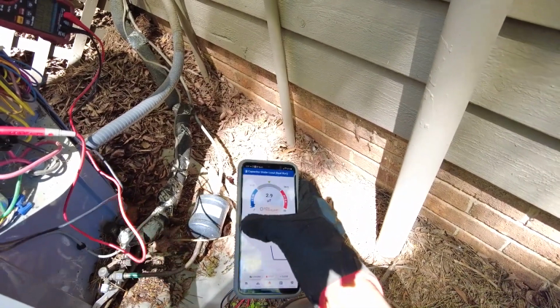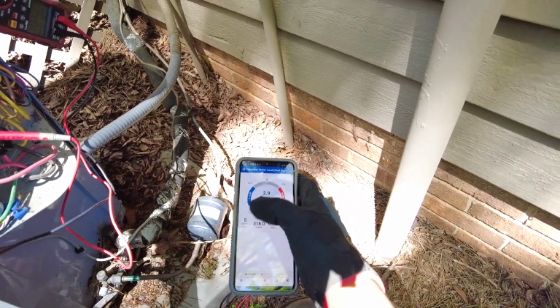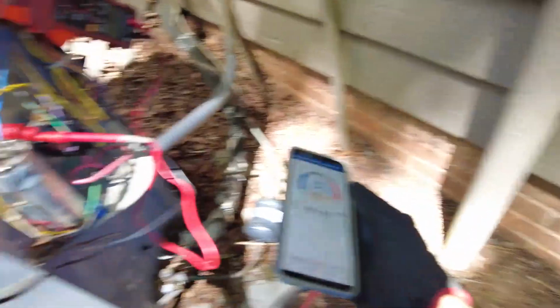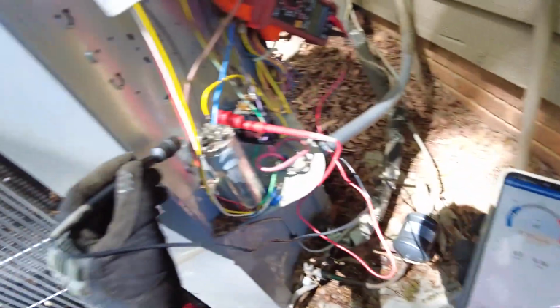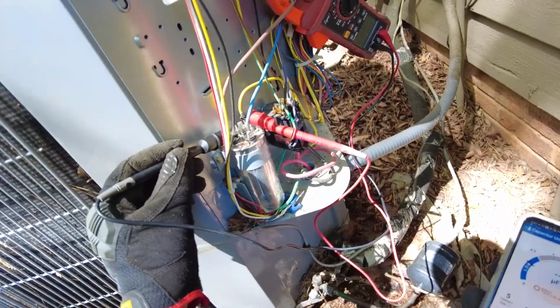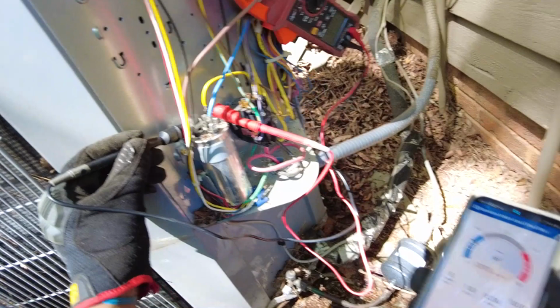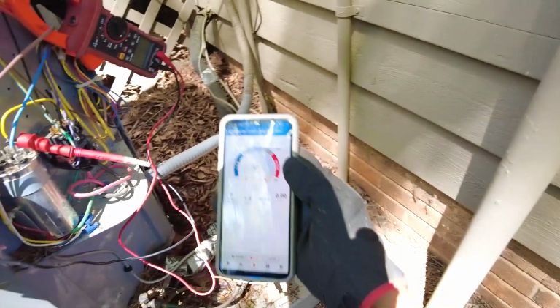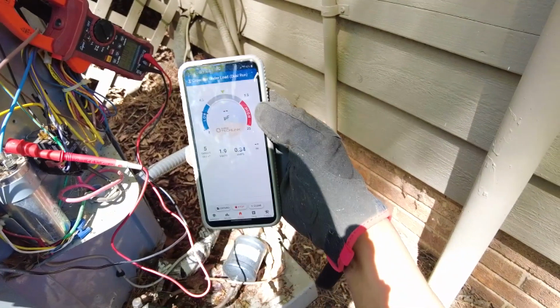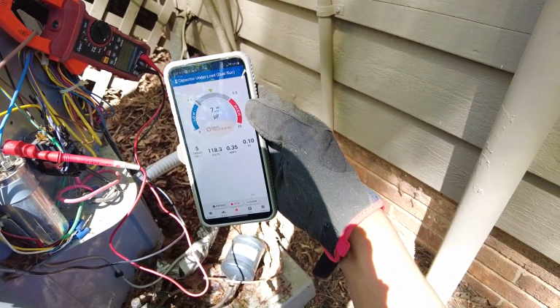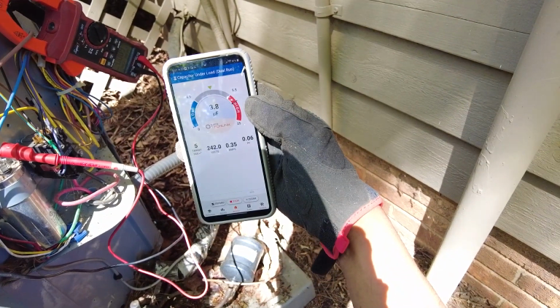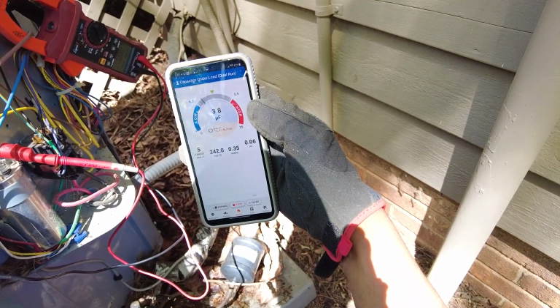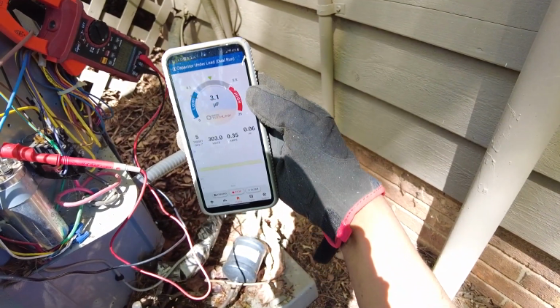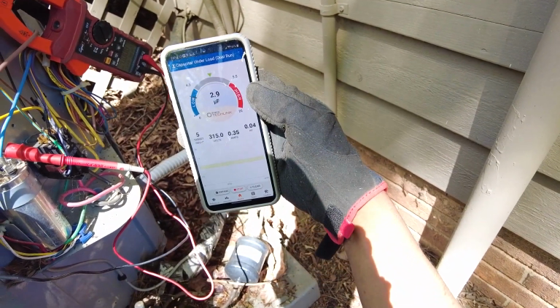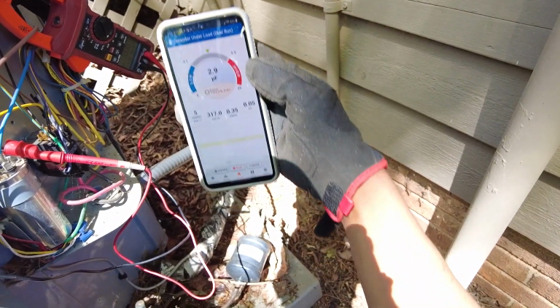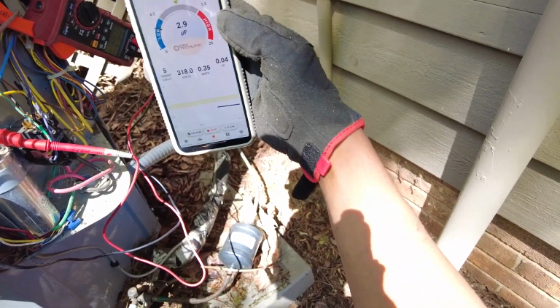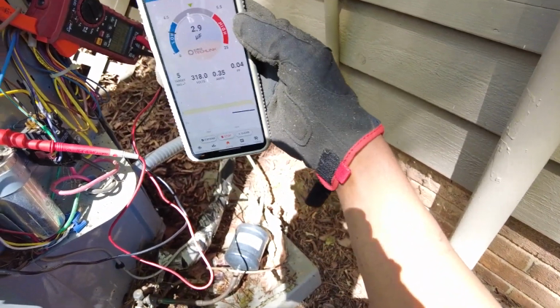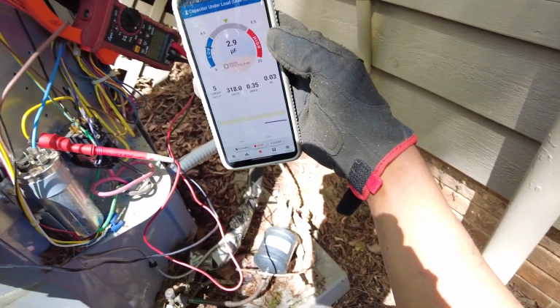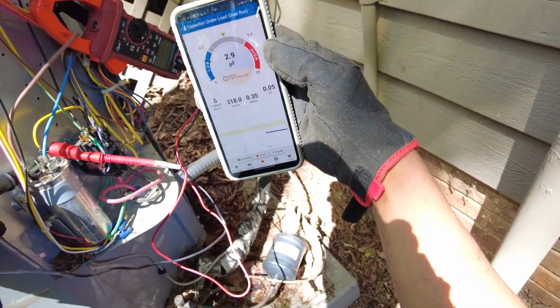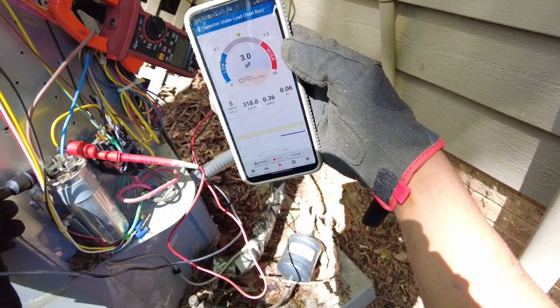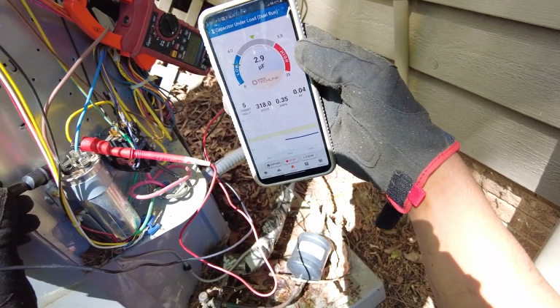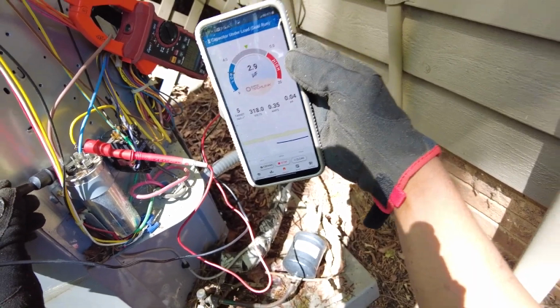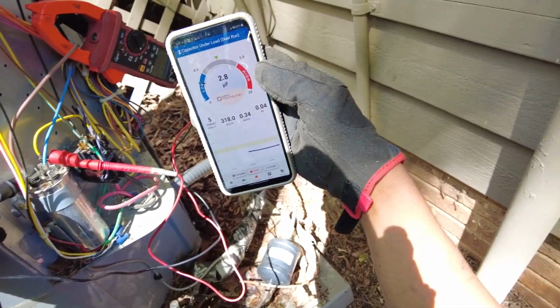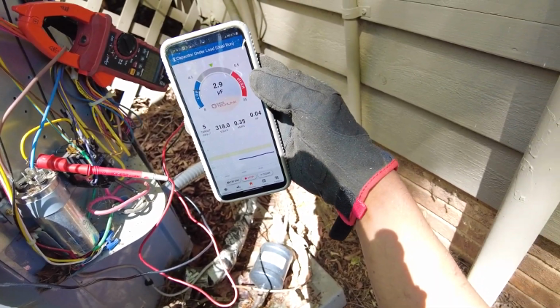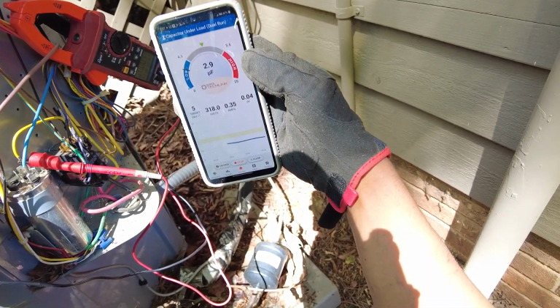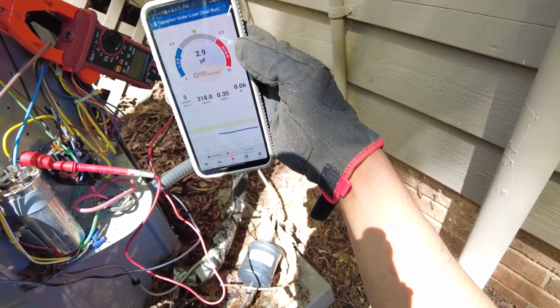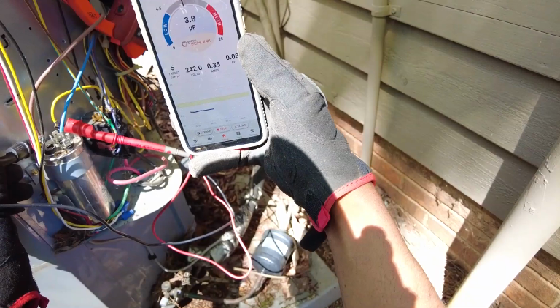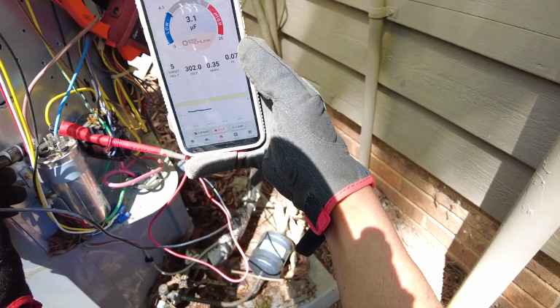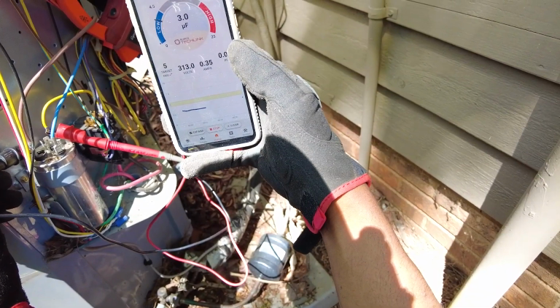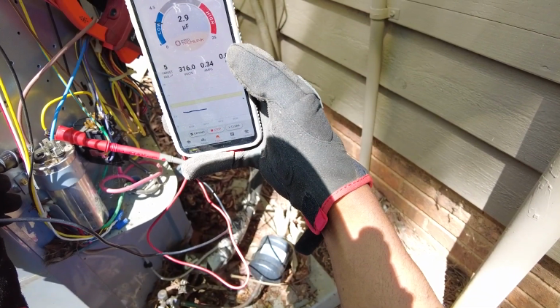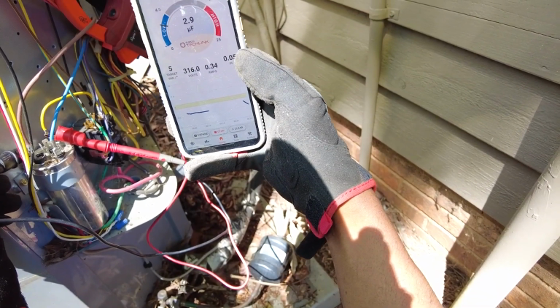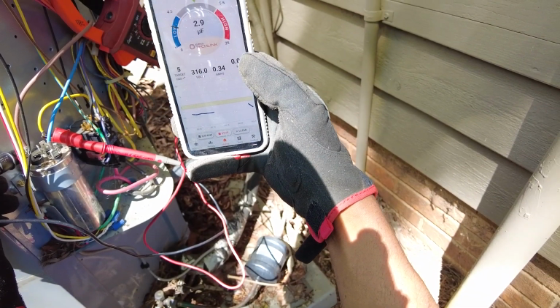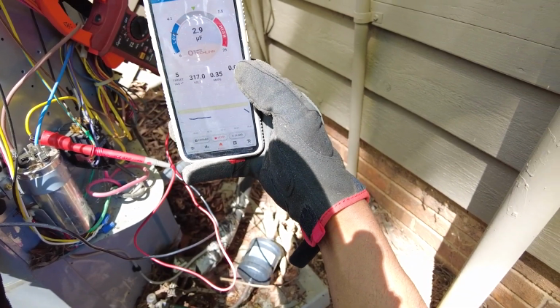My target is supposed to be a 5. We've got 2.9 microfarads.